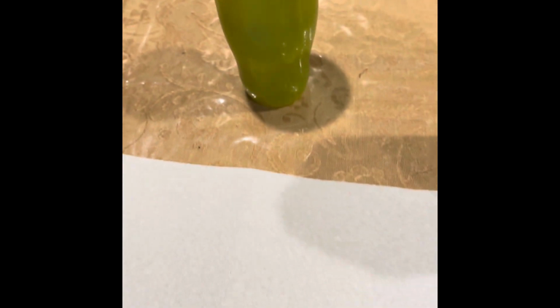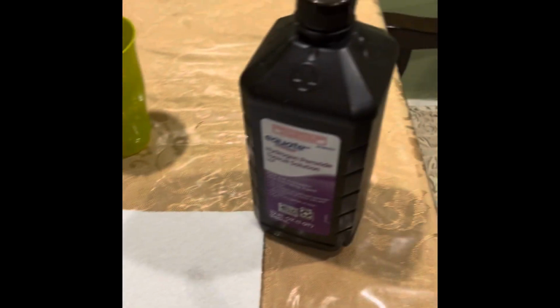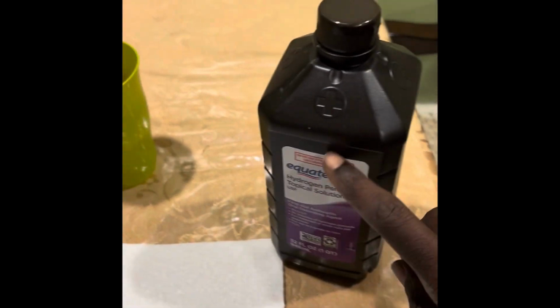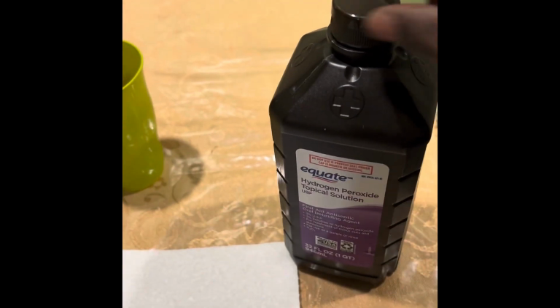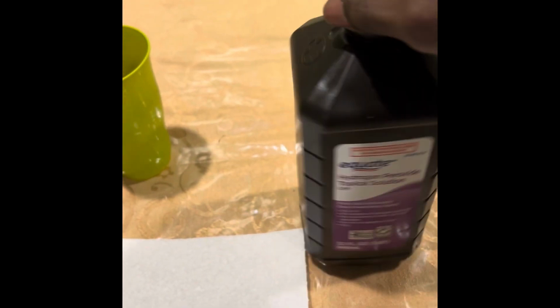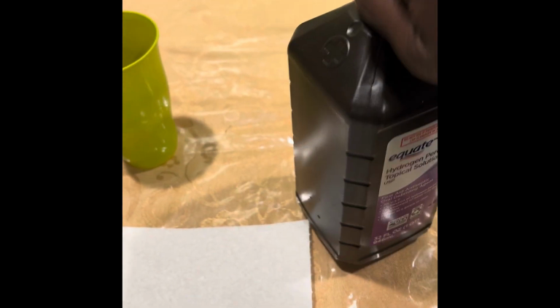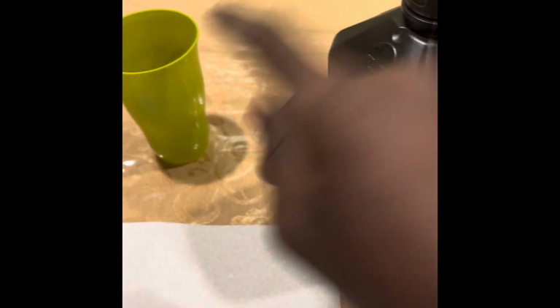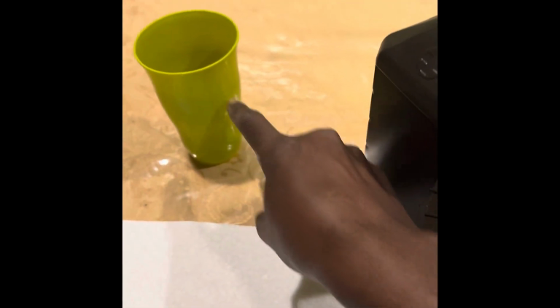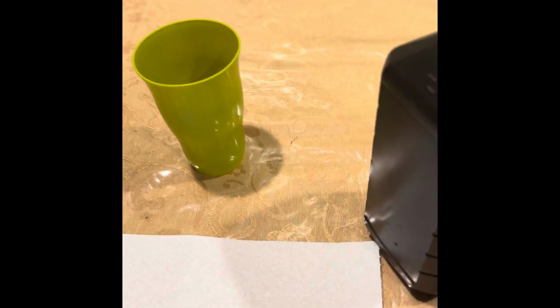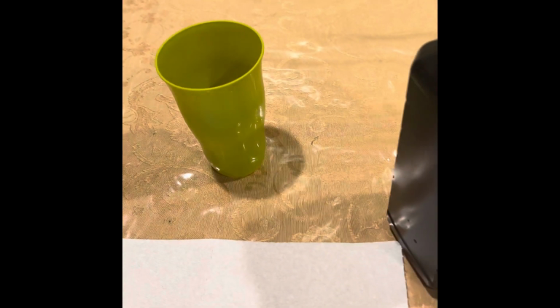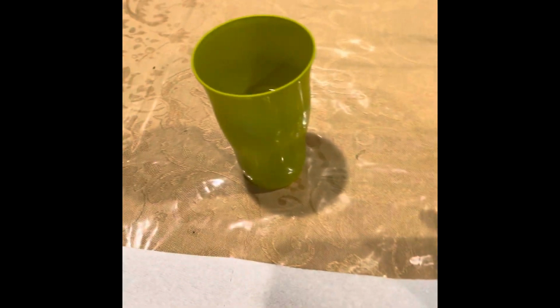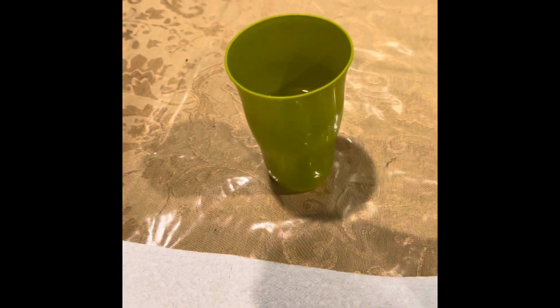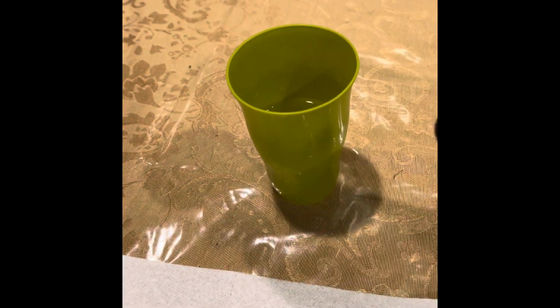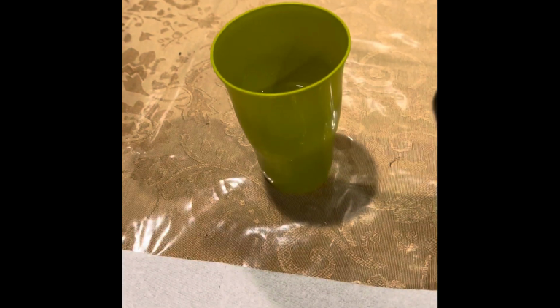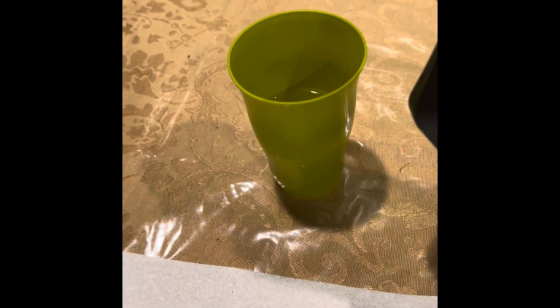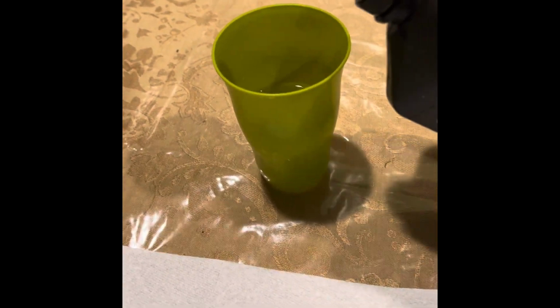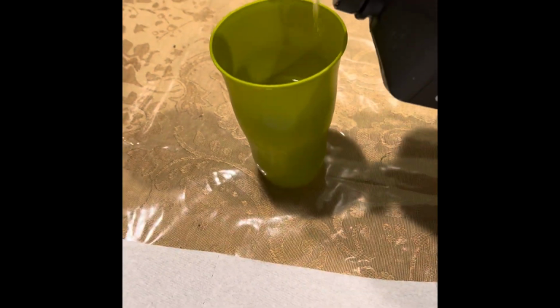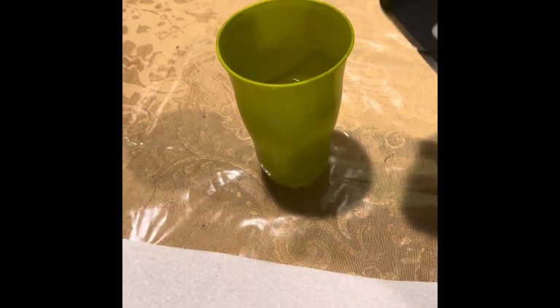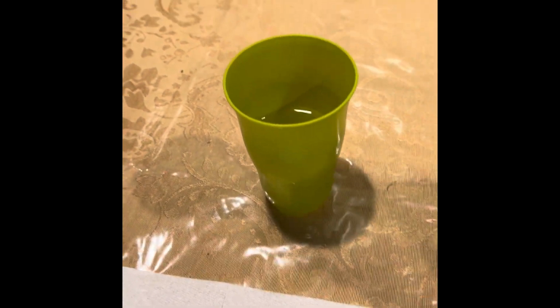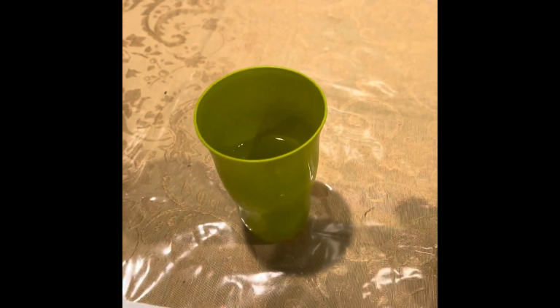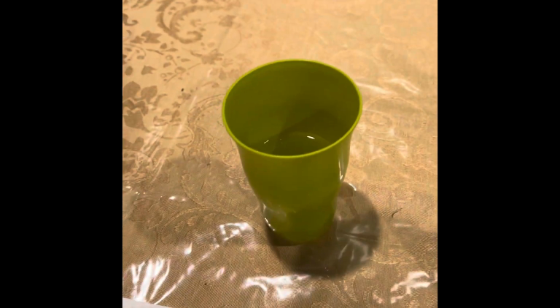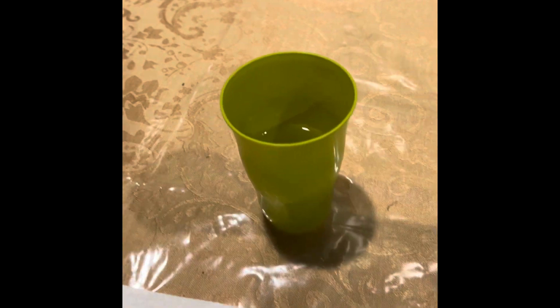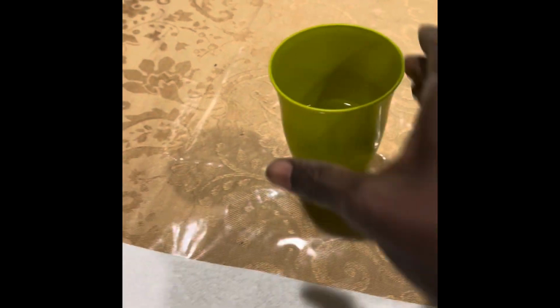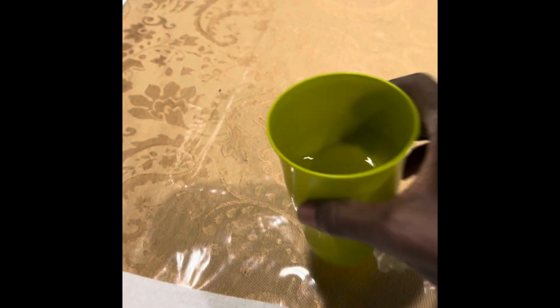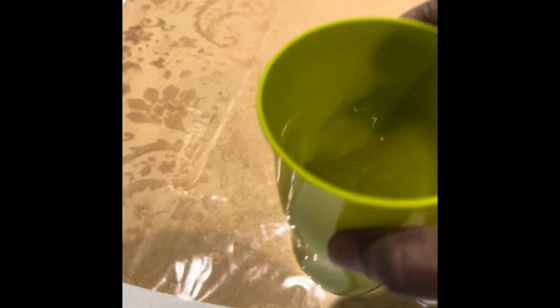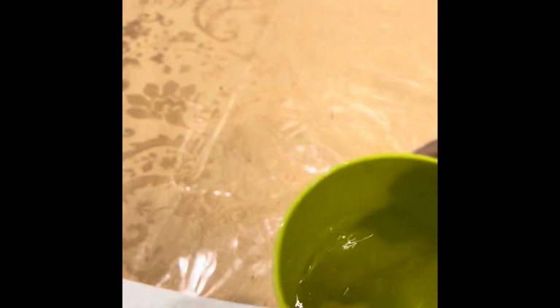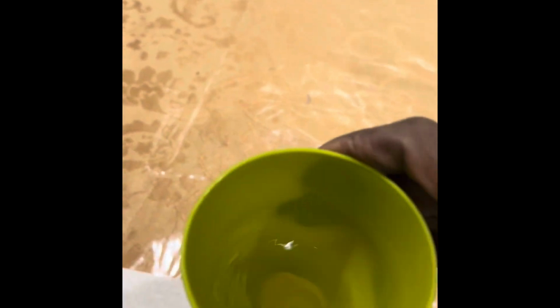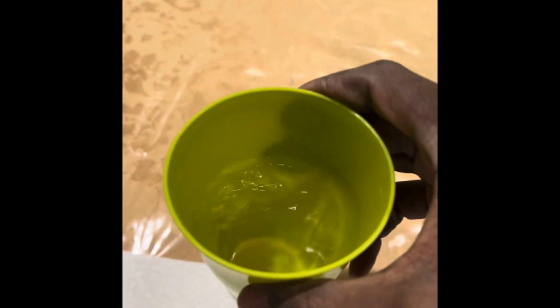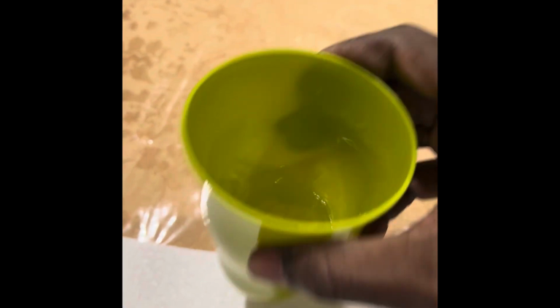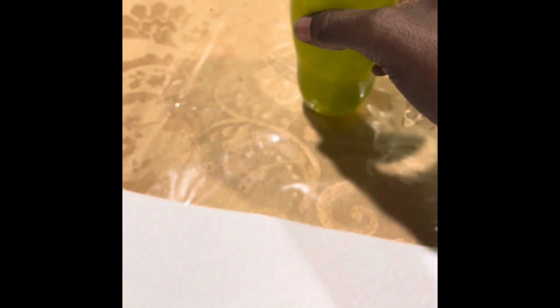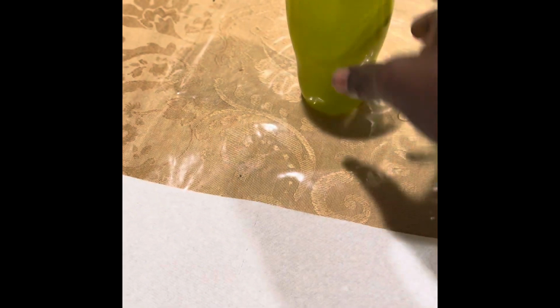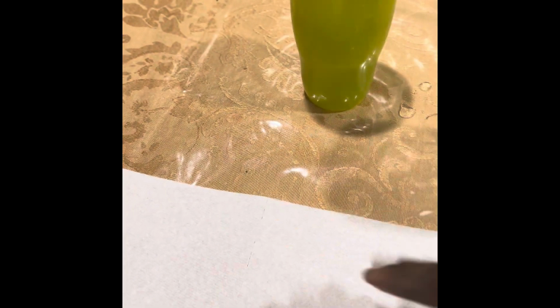Add maybe two or three drops of hydrogen peroxide into your cup of water. Then just shake it — you want to mix the solution well.